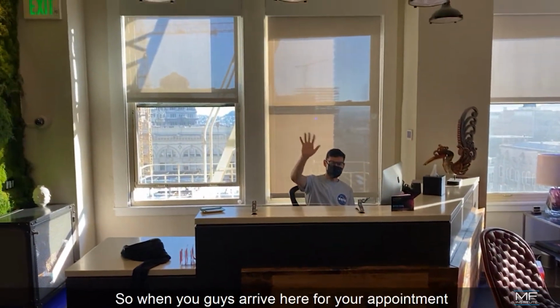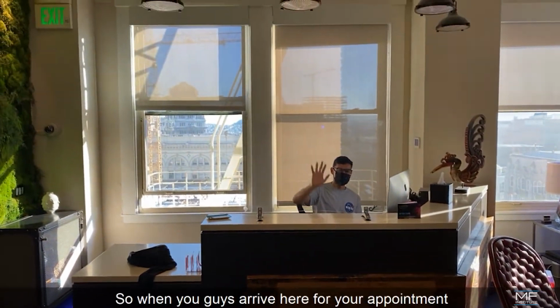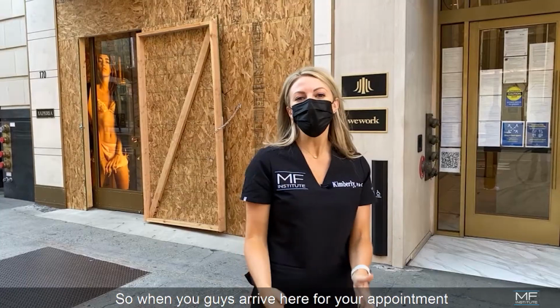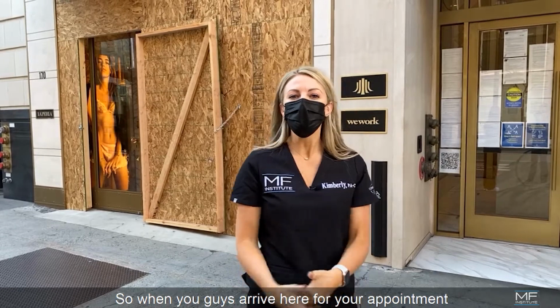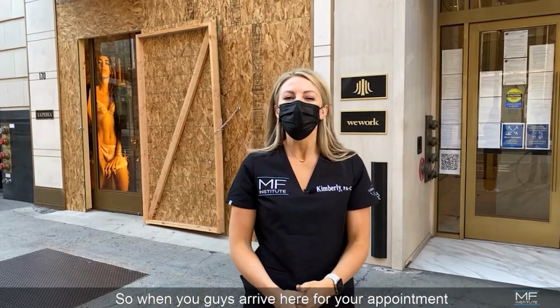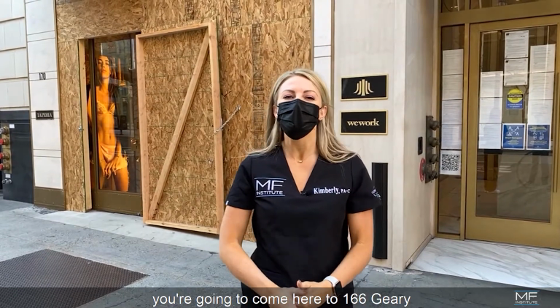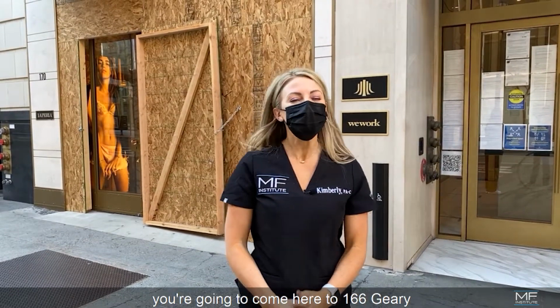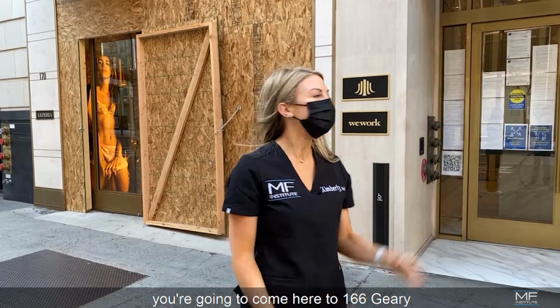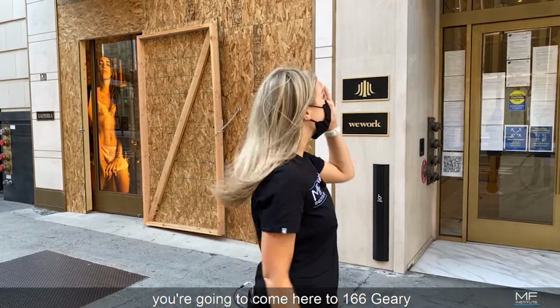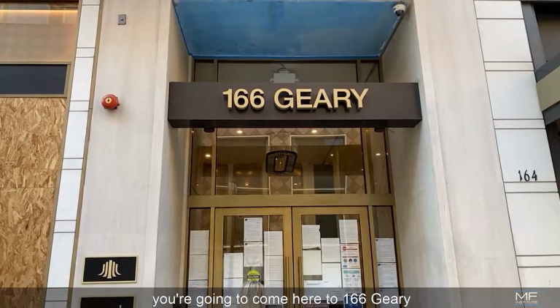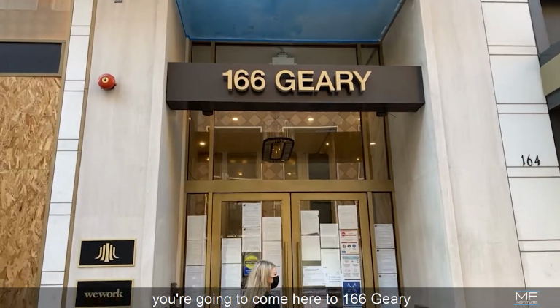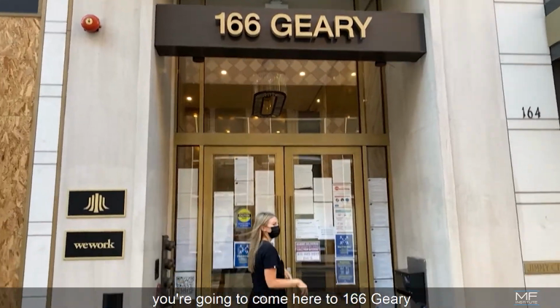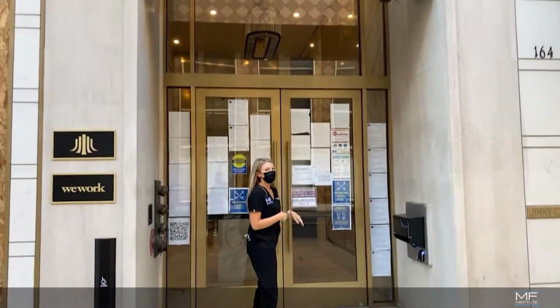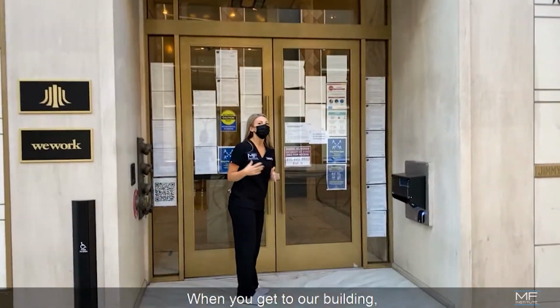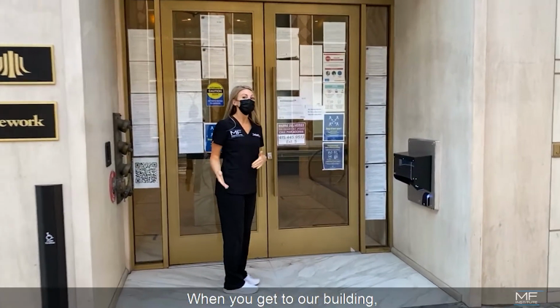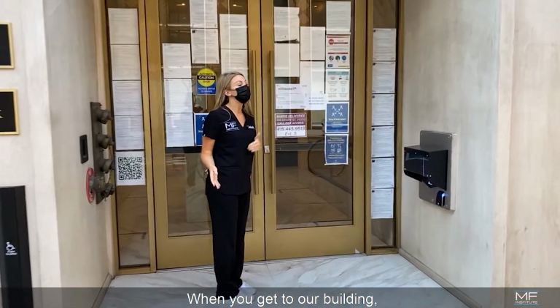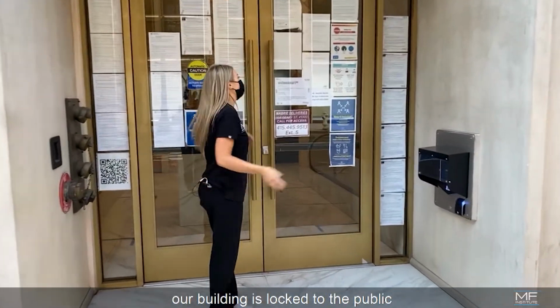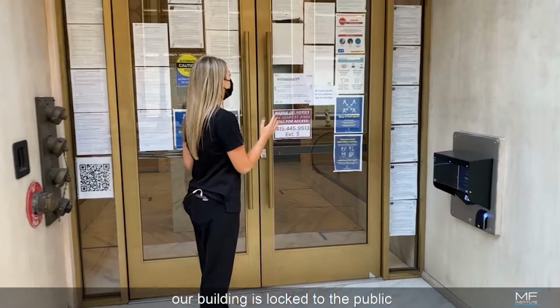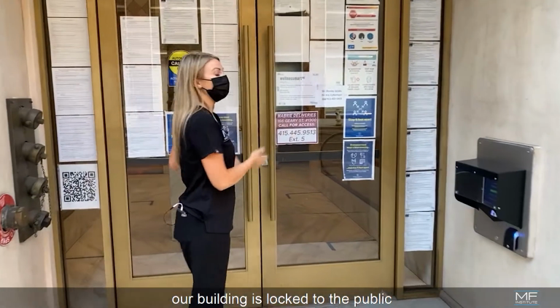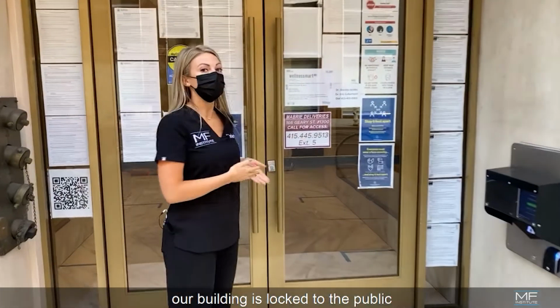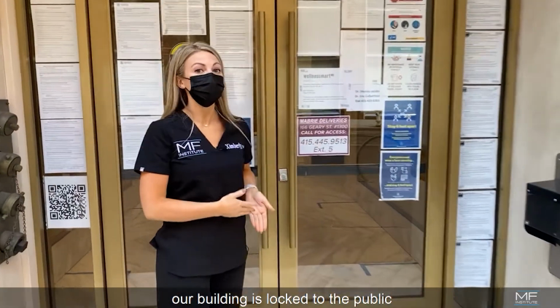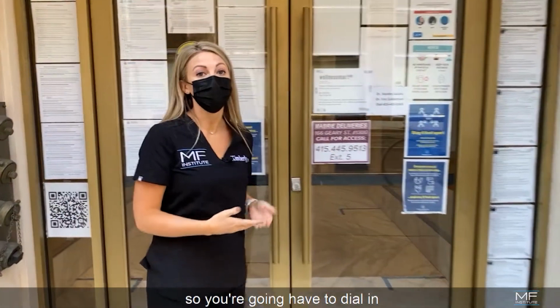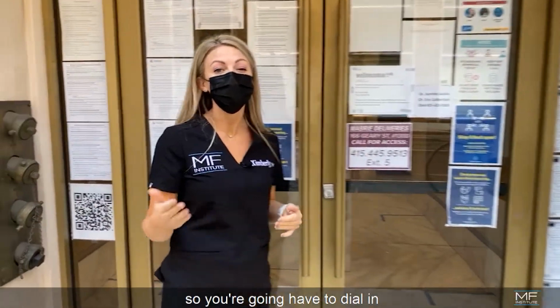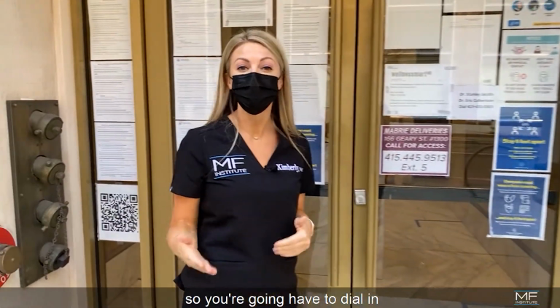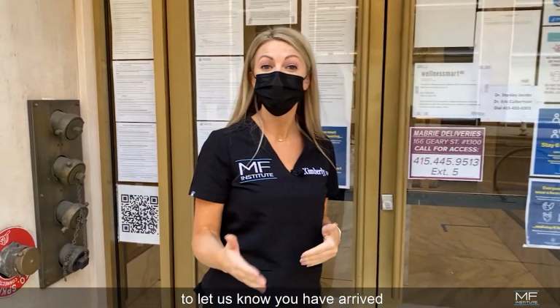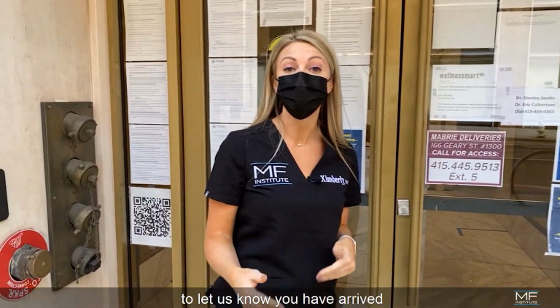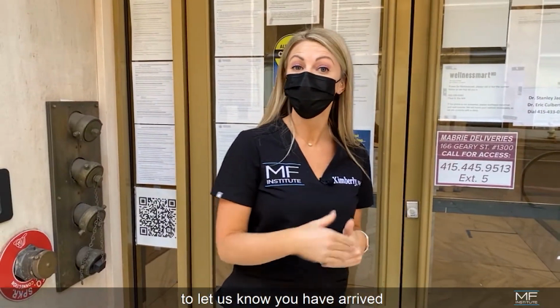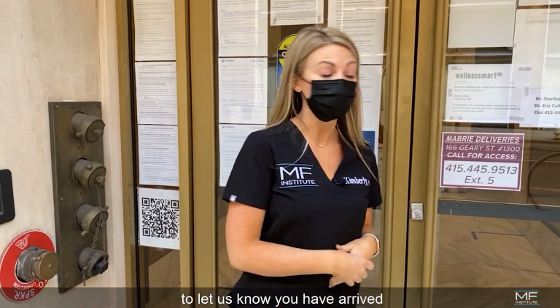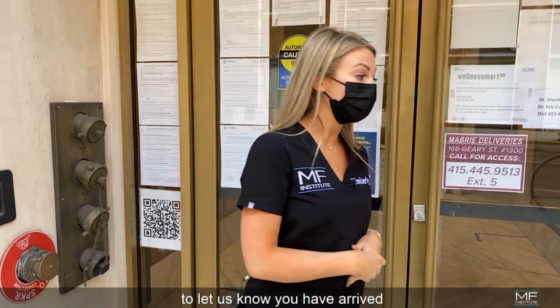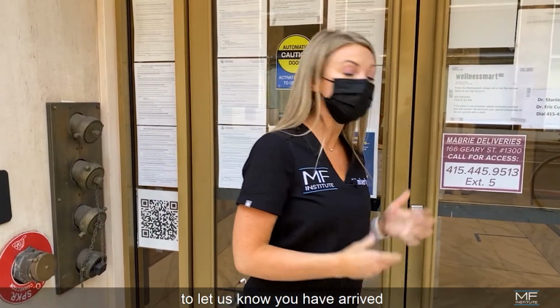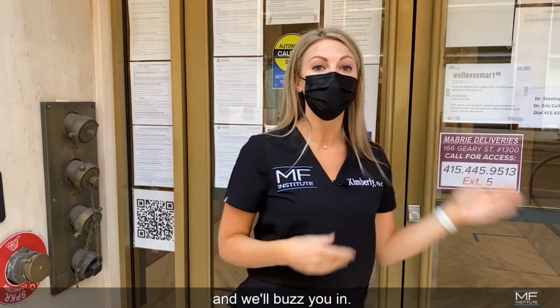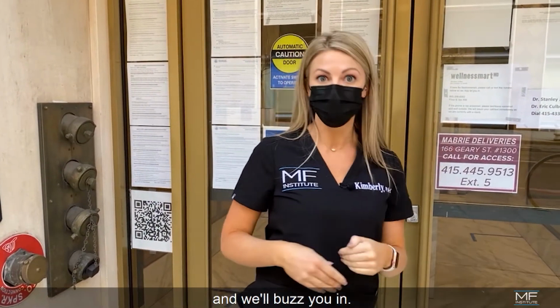So when you arrive for your appointment, you're going to come here to 166 Geary. When you get to our building, our building is locked to the public so you're going to have to dial in to let us know that you have arrived and we'll buzz you in.